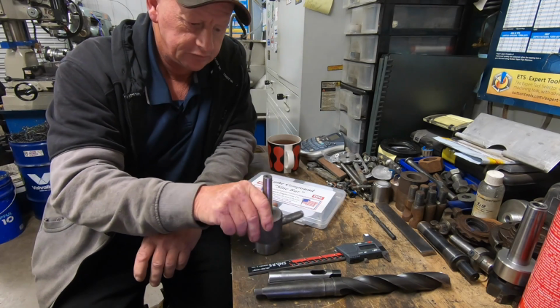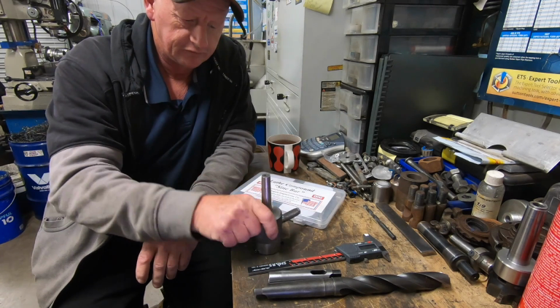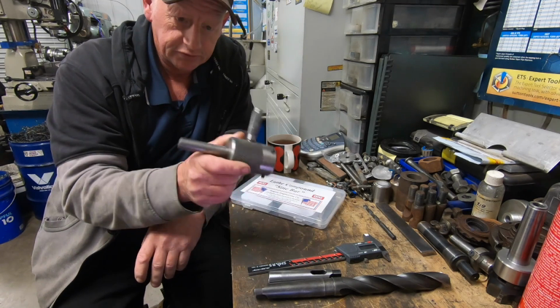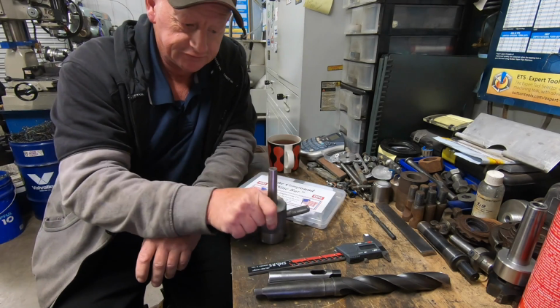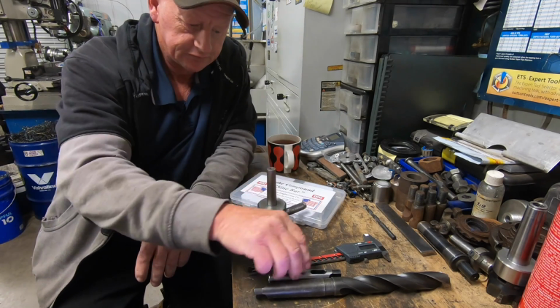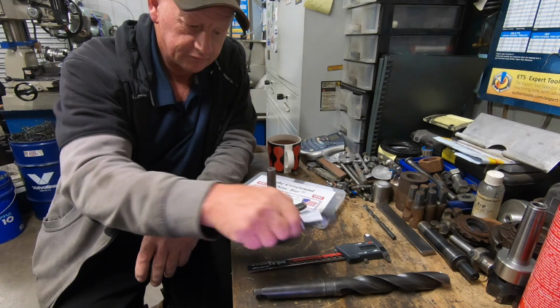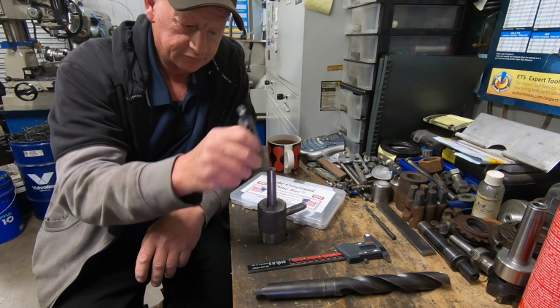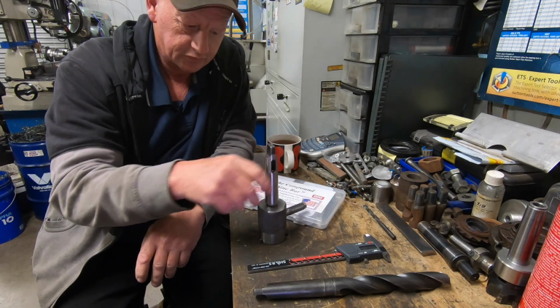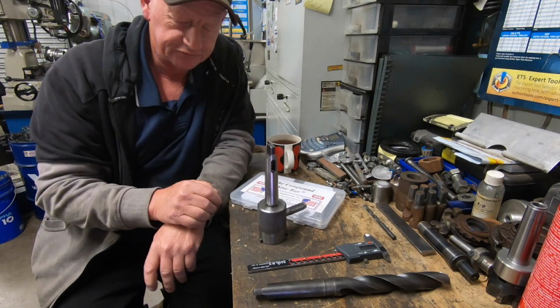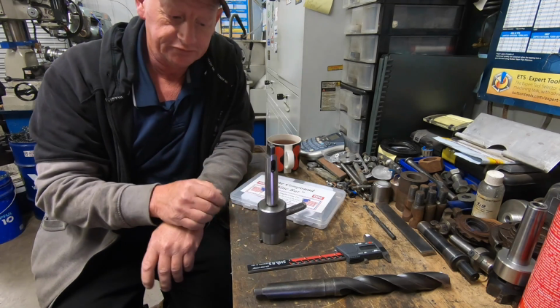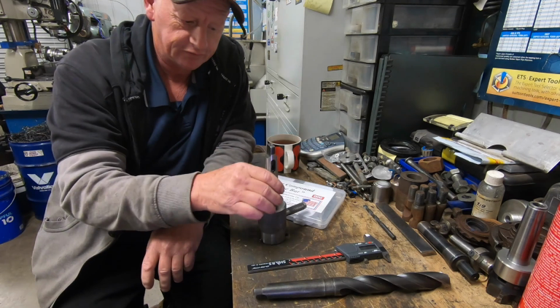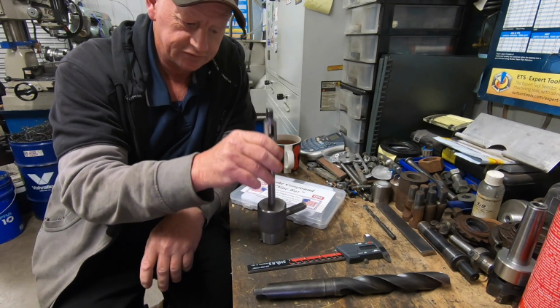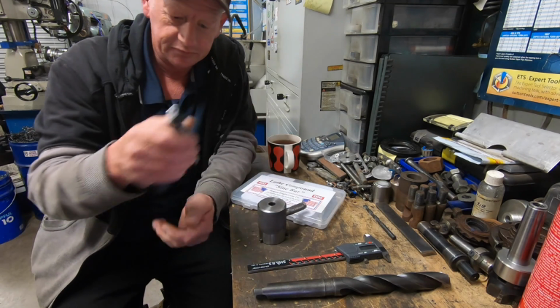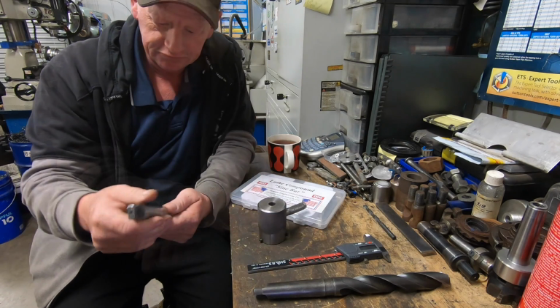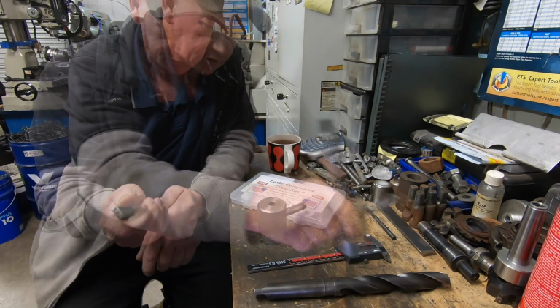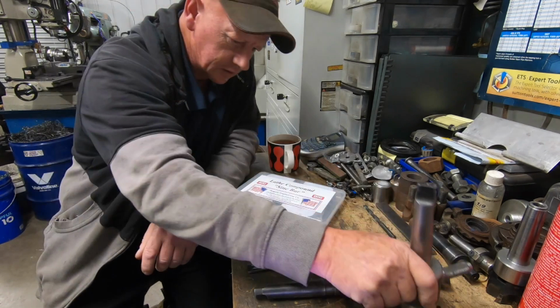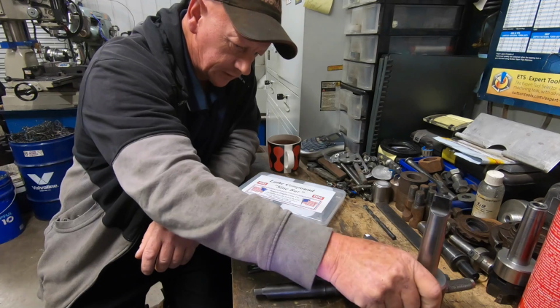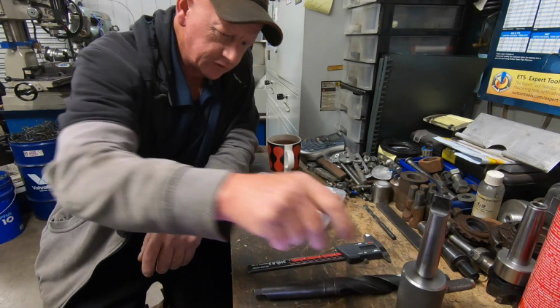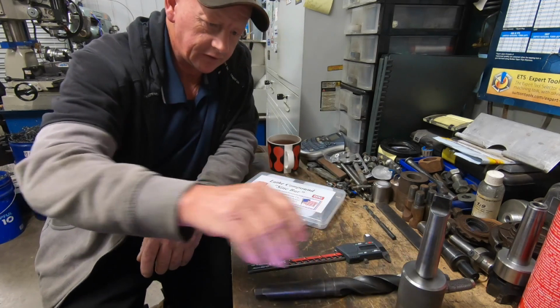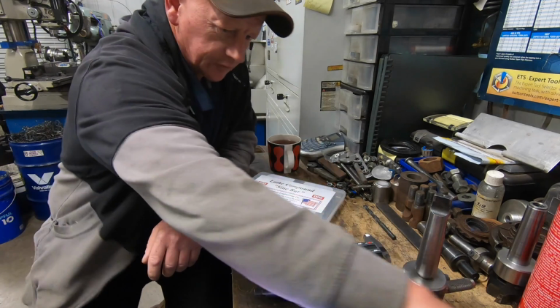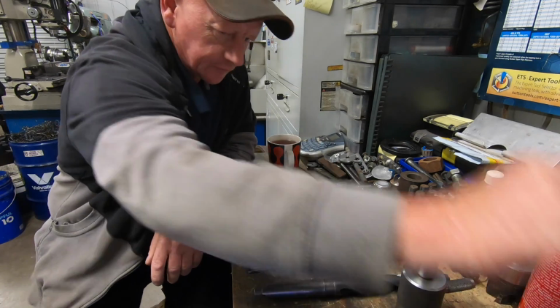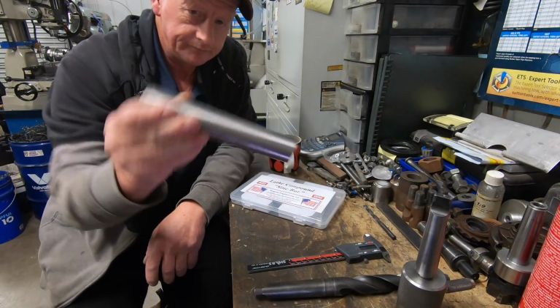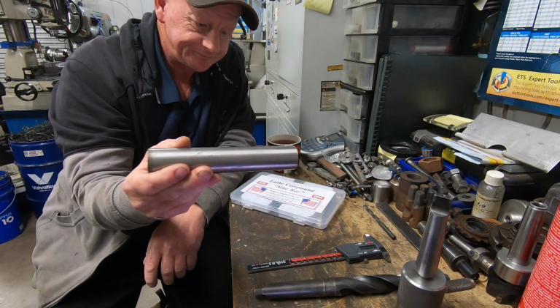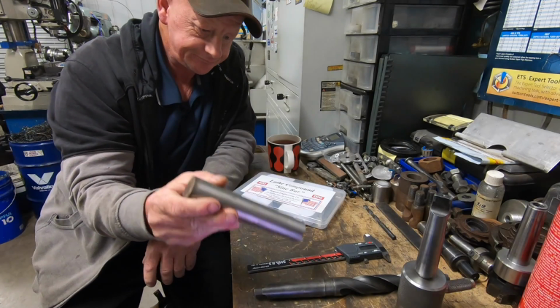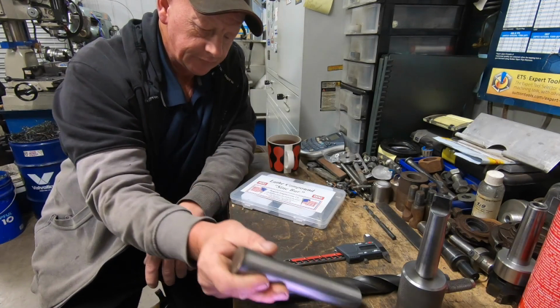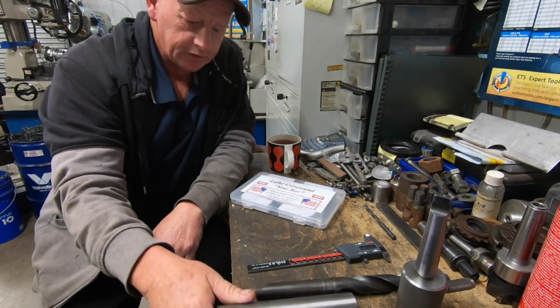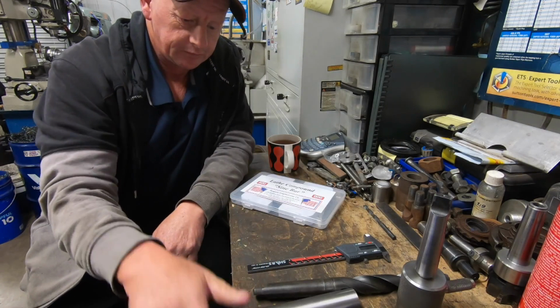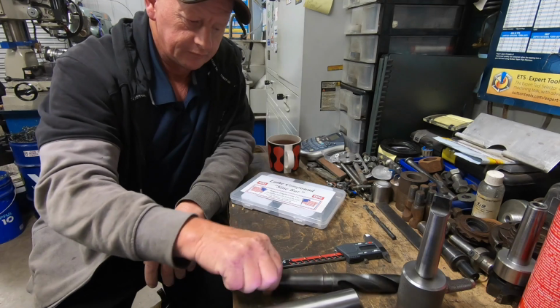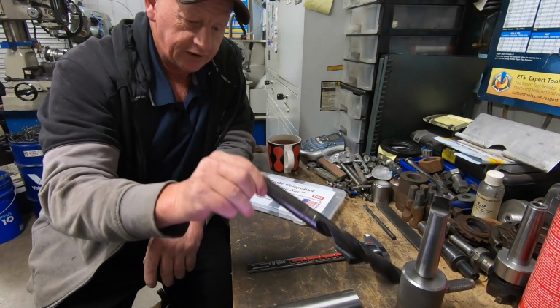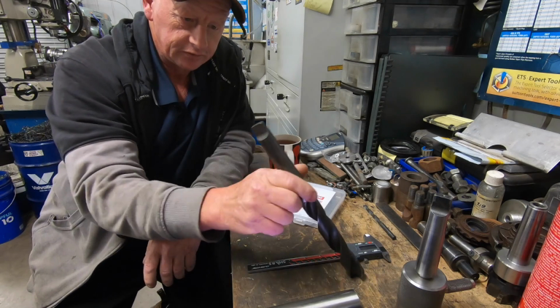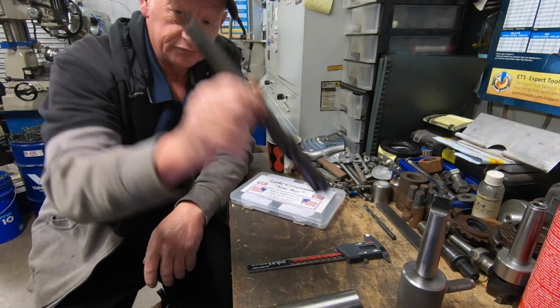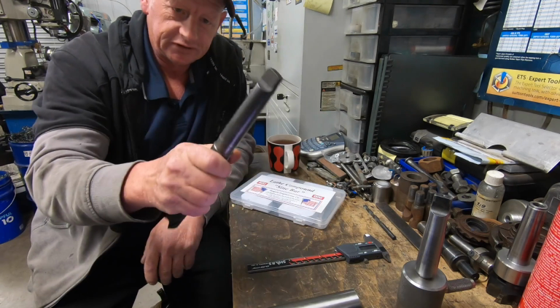So every time I've wanted to use this, I've got a fine sleeve, put a sleeve on and it's been giving me the shits. I'm going to make a new one out of some 4140 with a tang on it, same as that.